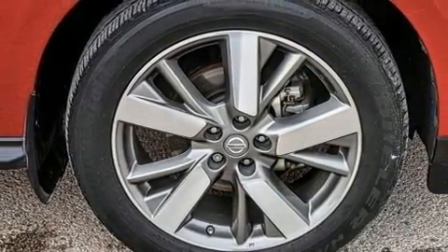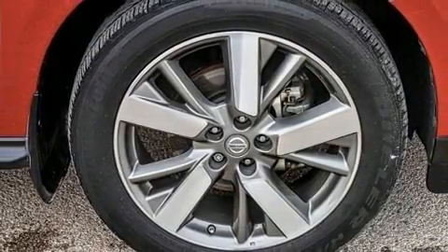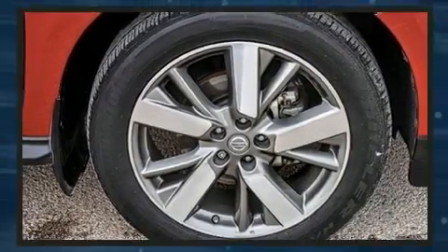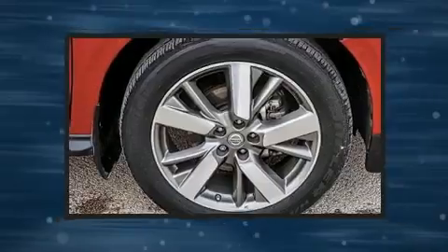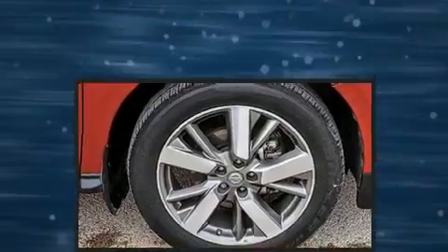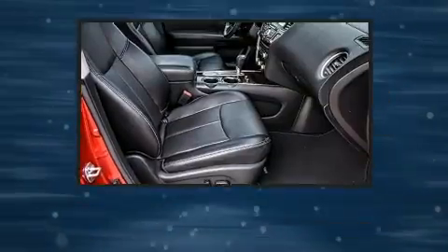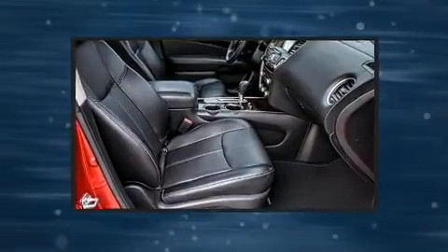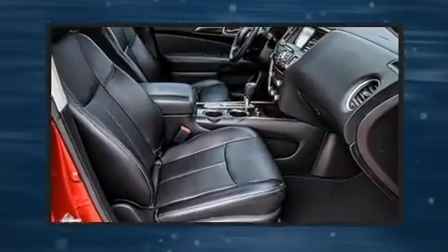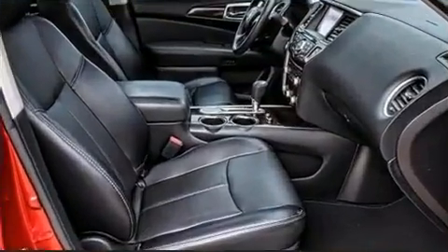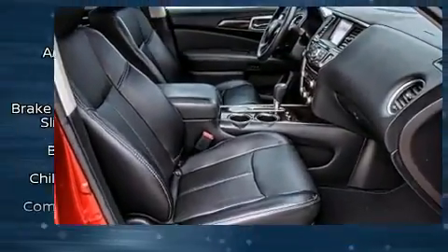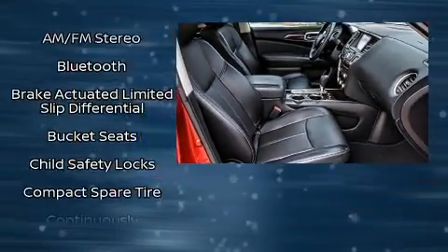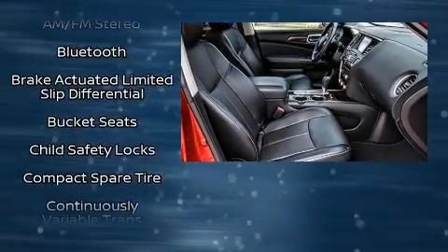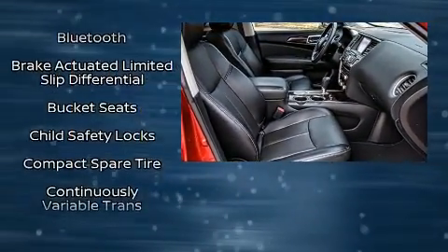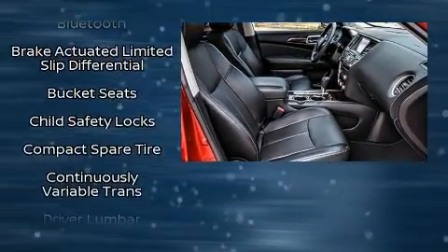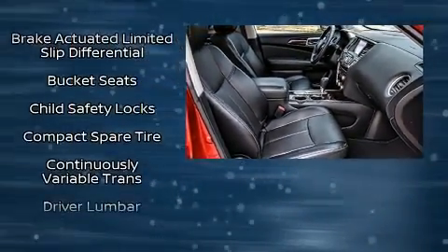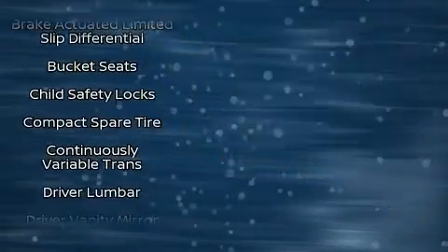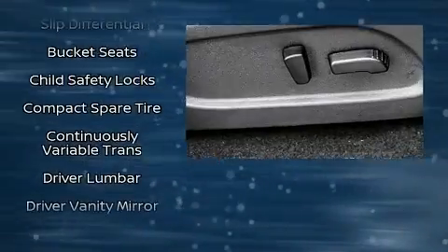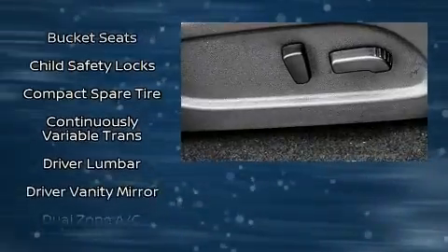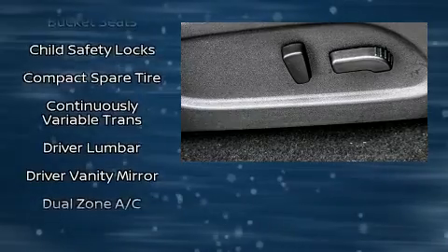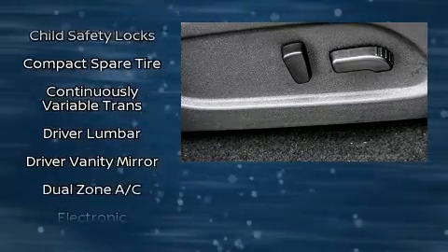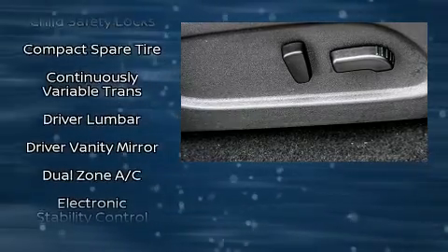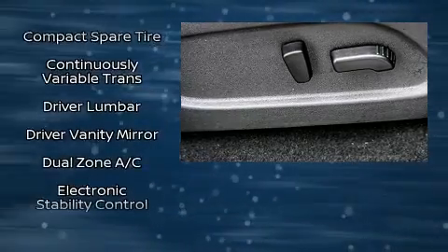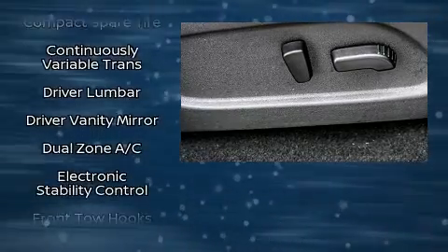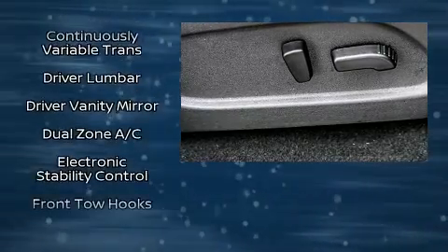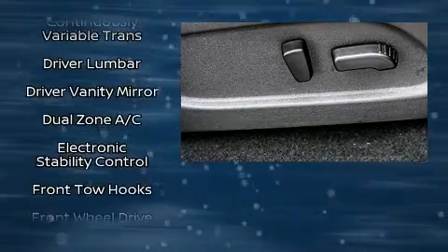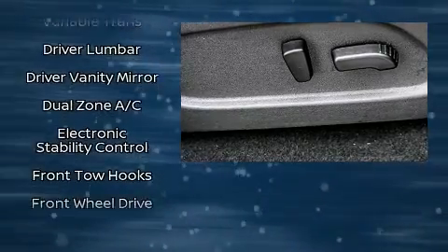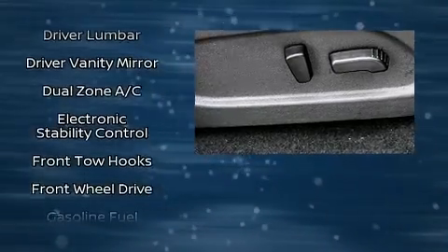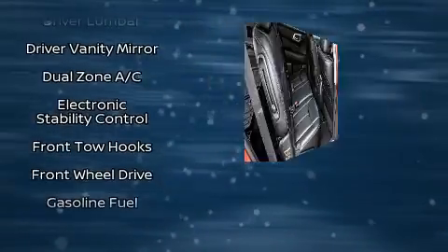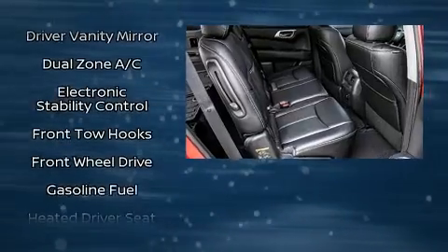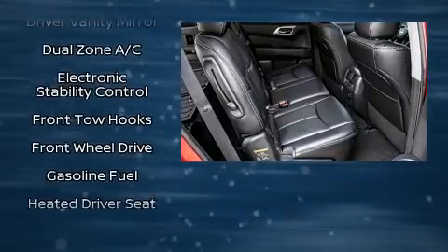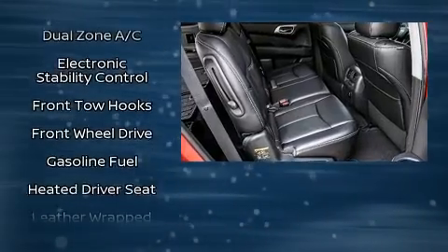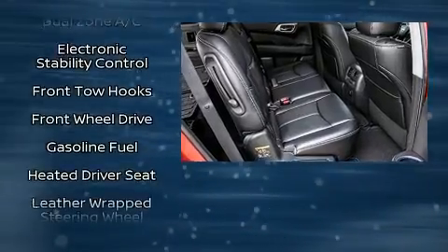Nissan also prioritized safety and security by including dual front impact airbags with occupant sensing airbag, a panic alarm, and four-wheel disc brakes with ABS.